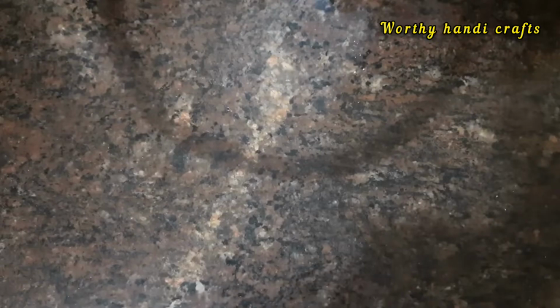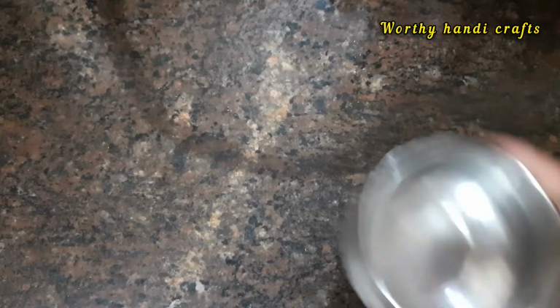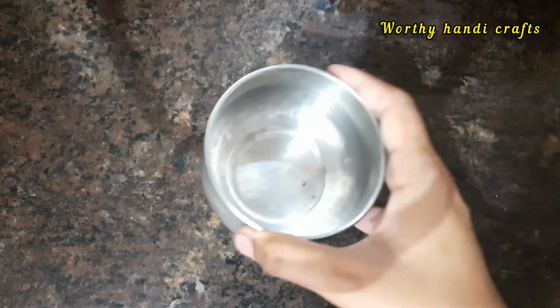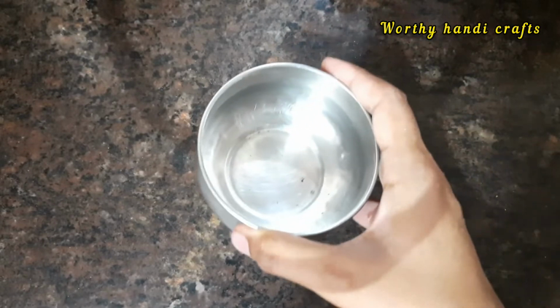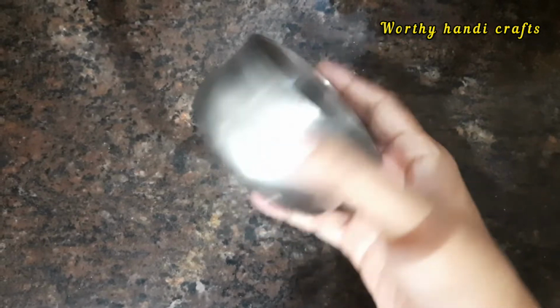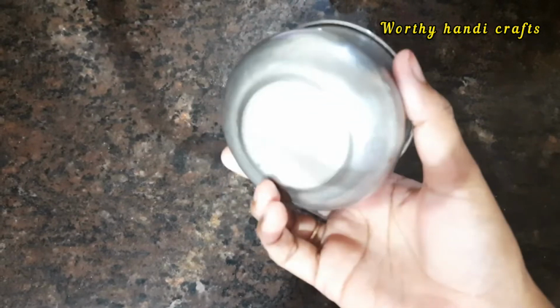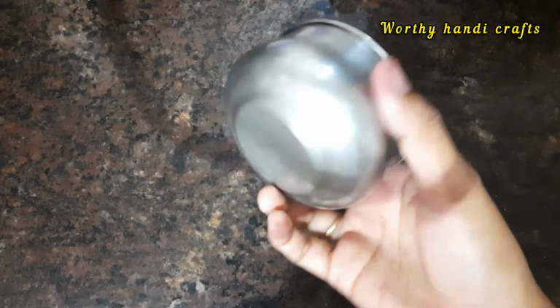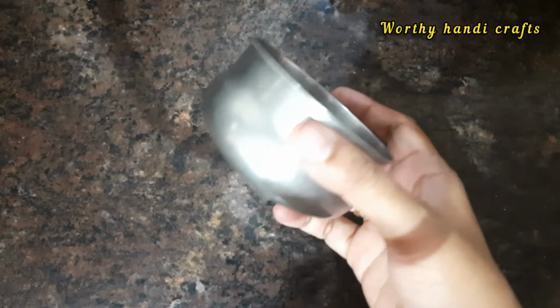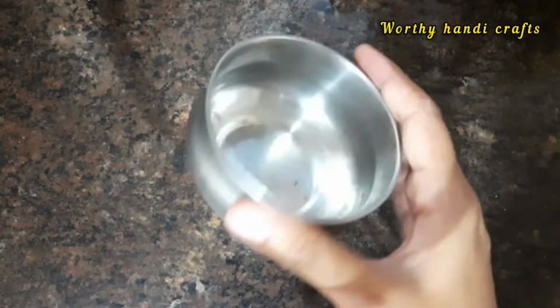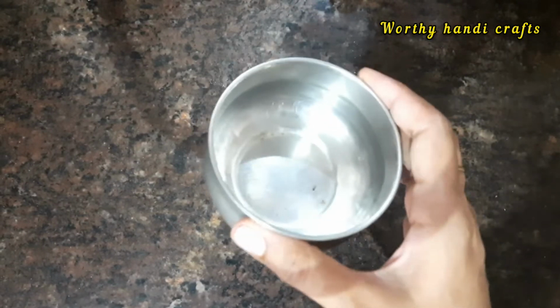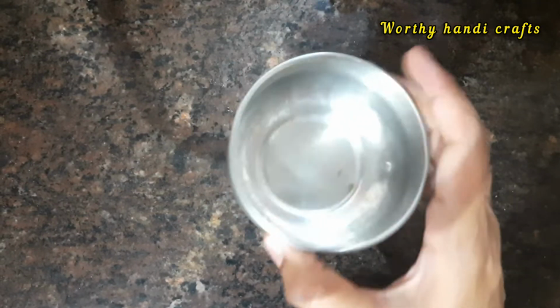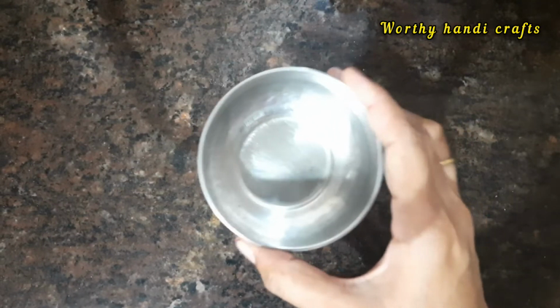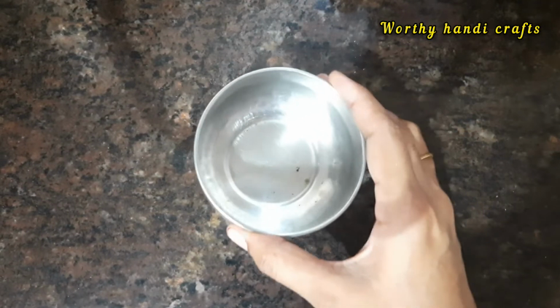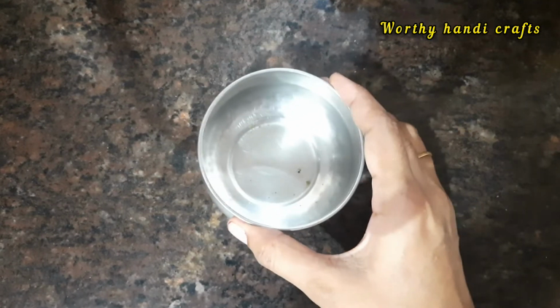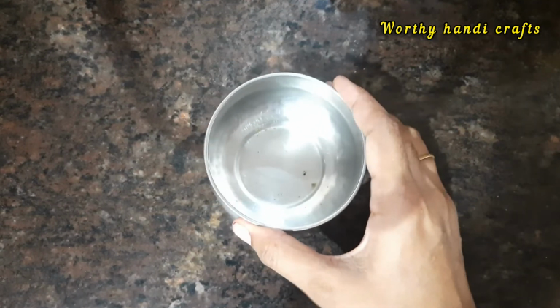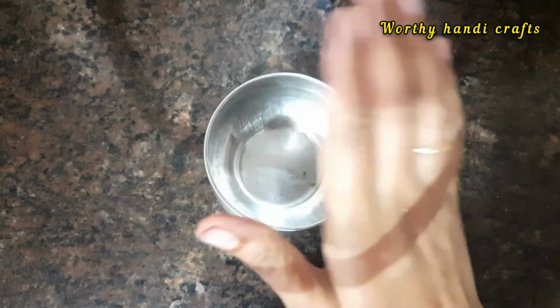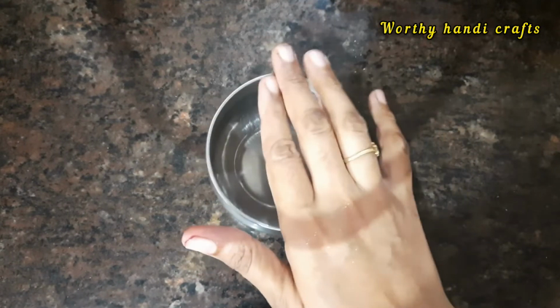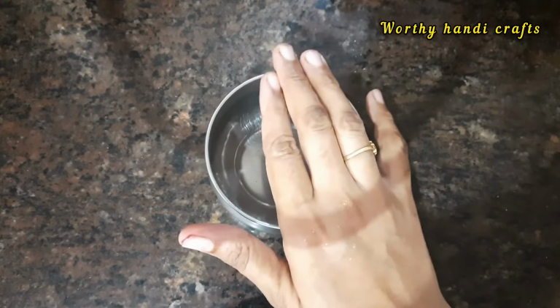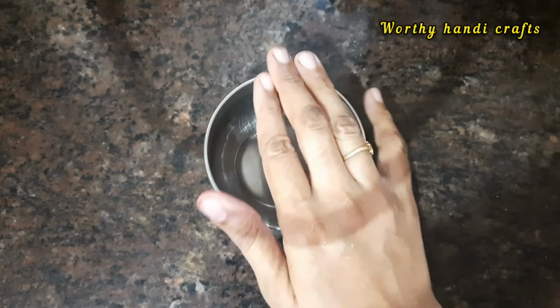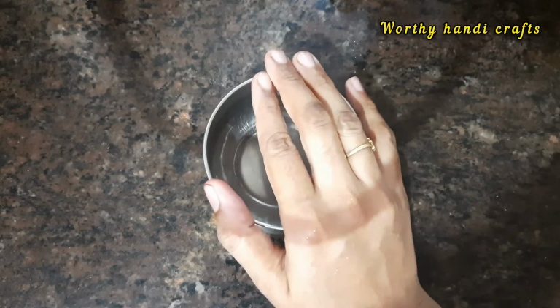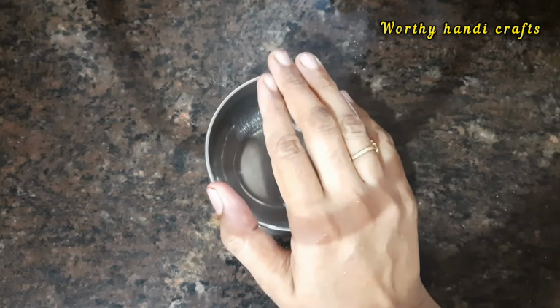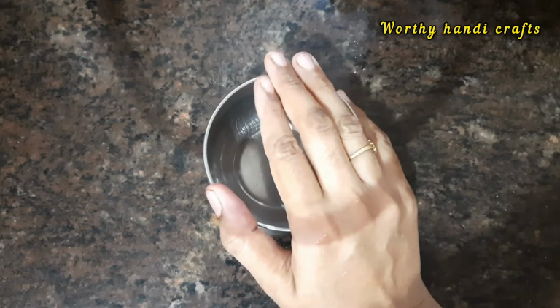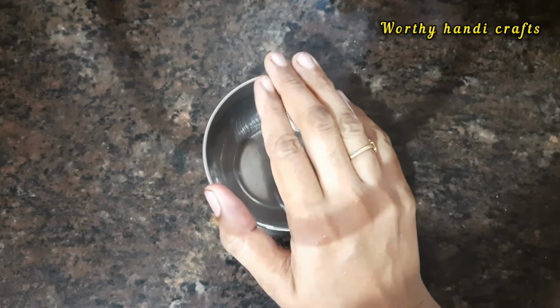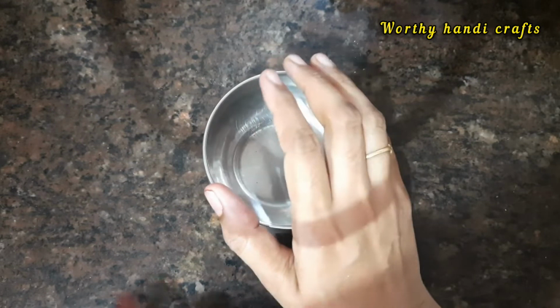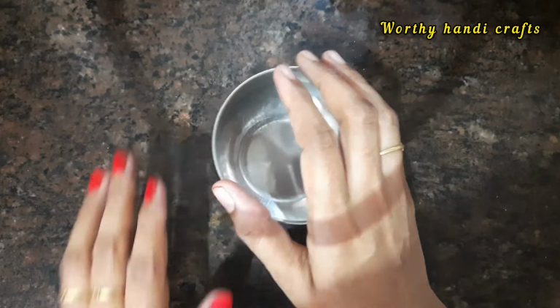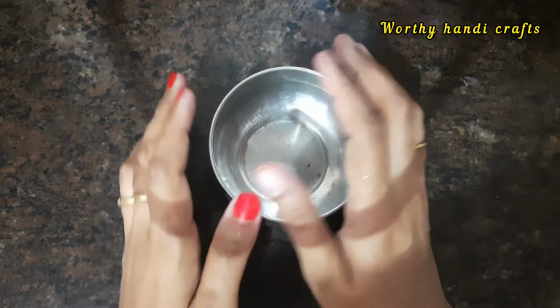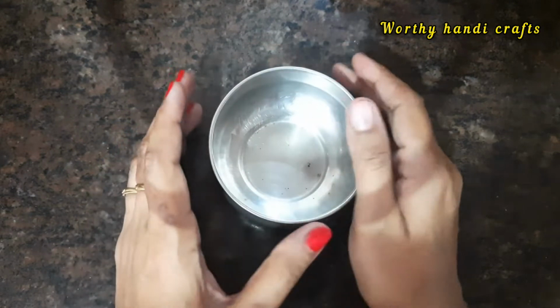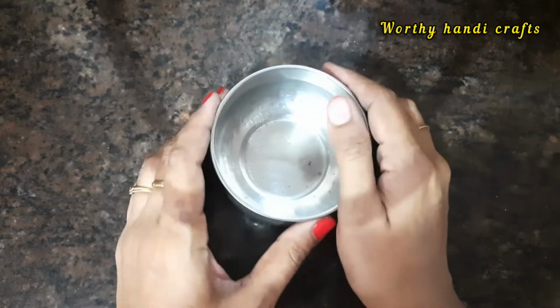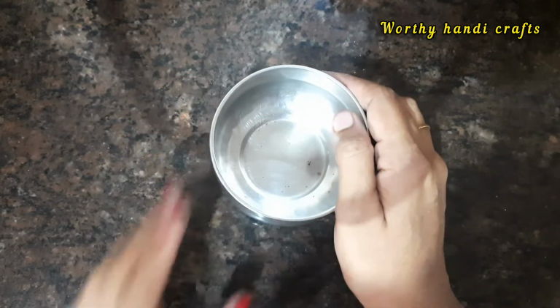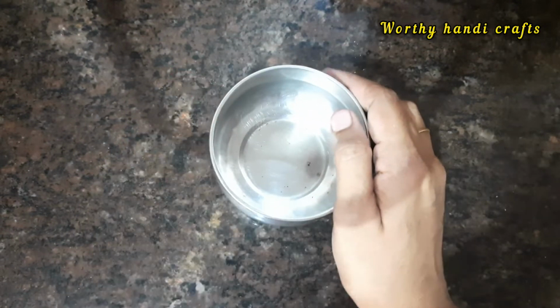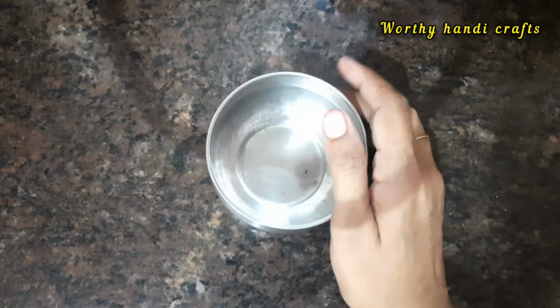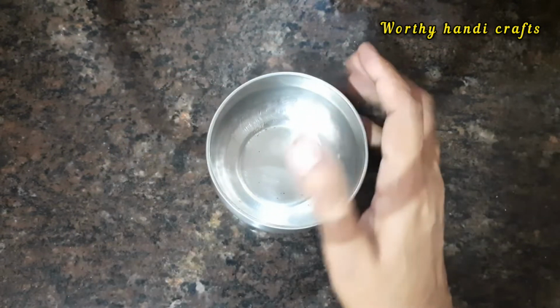I am going to add a measuring cup. If you have a tumbler or a kutti bowl, we can measure it with a cup.